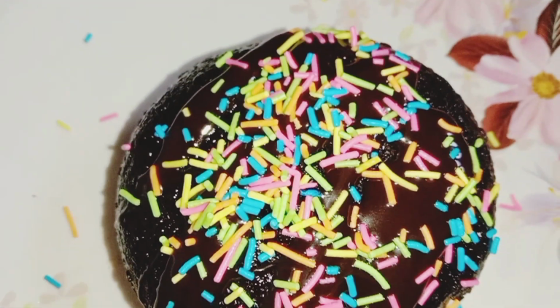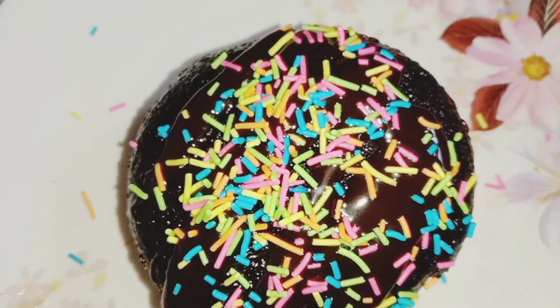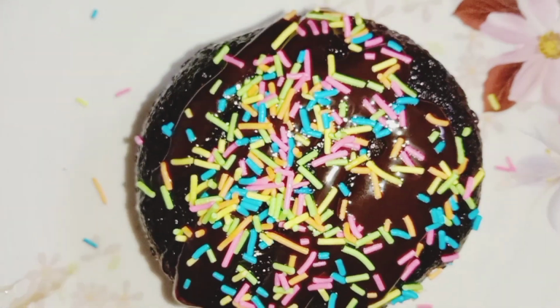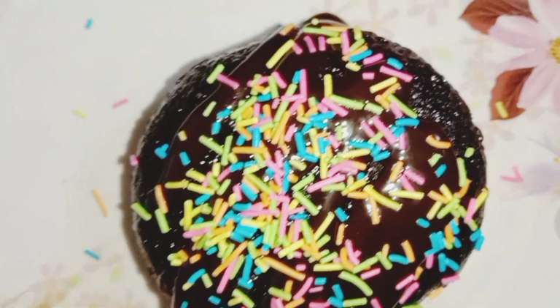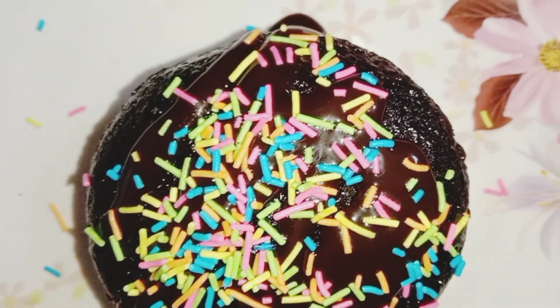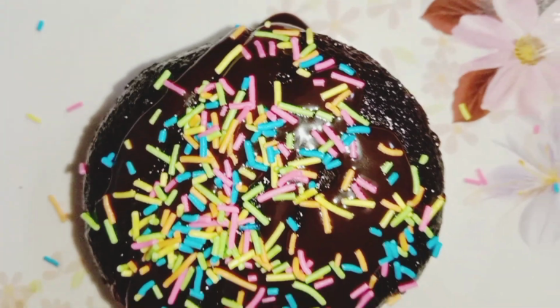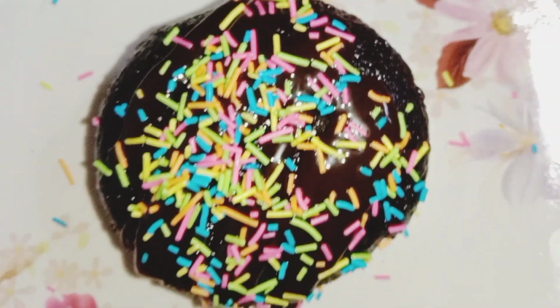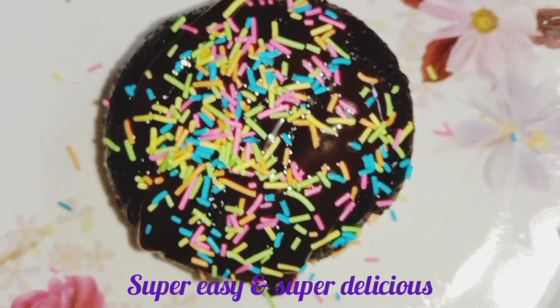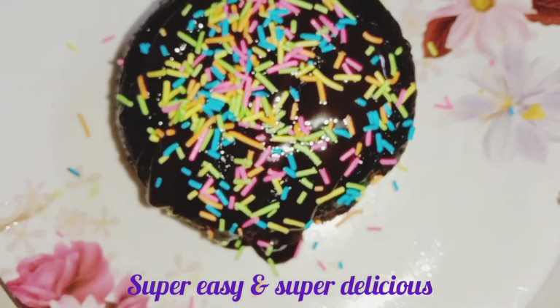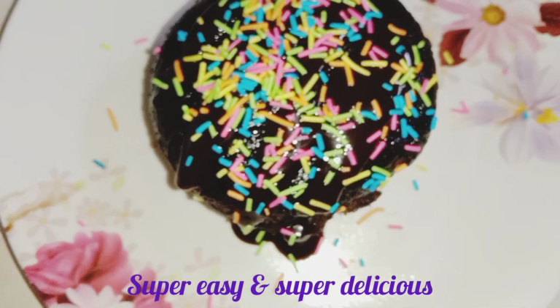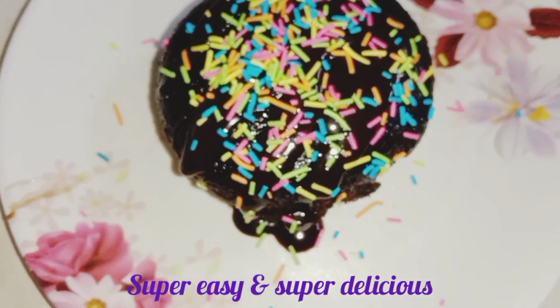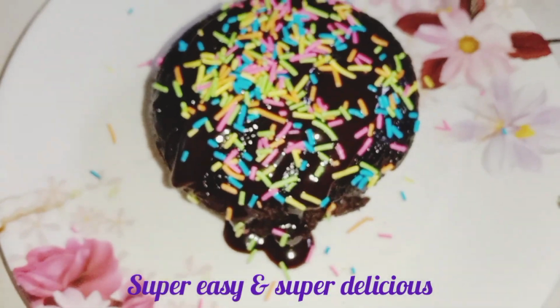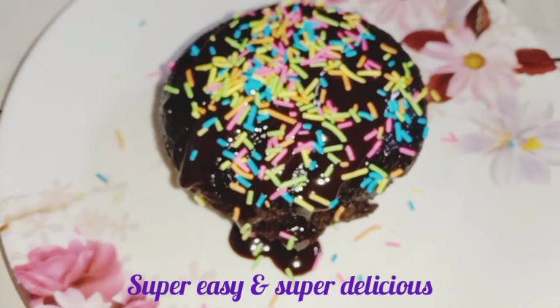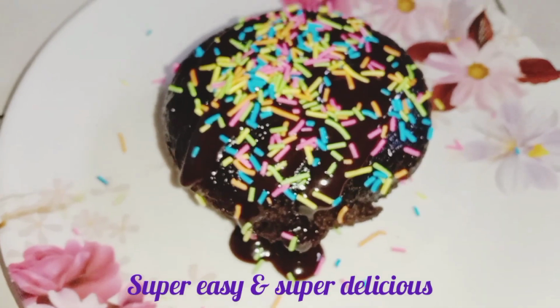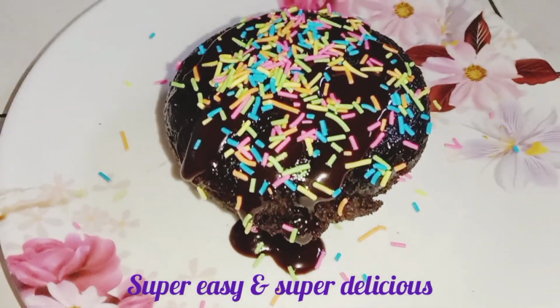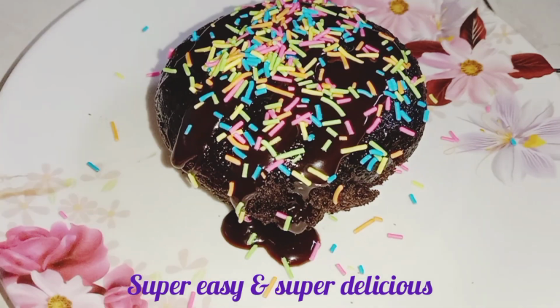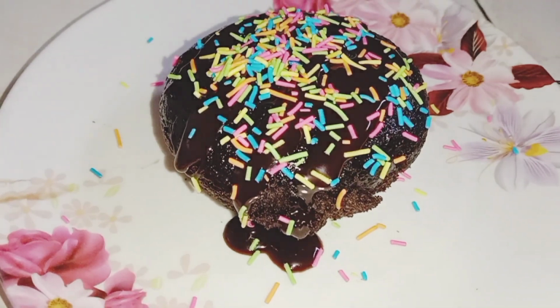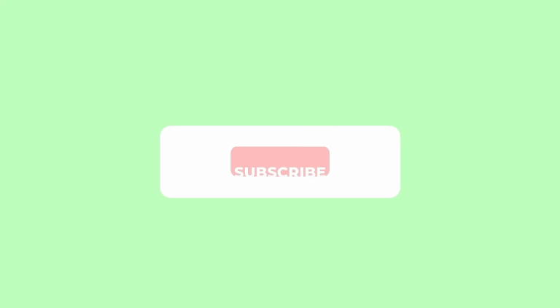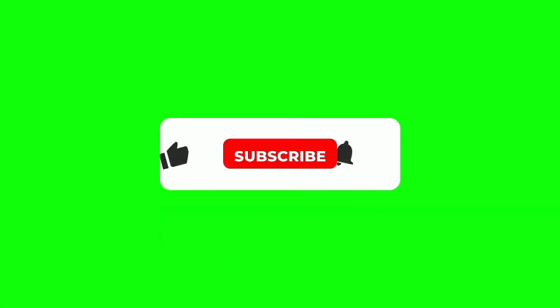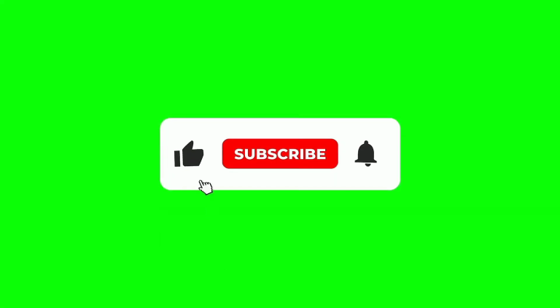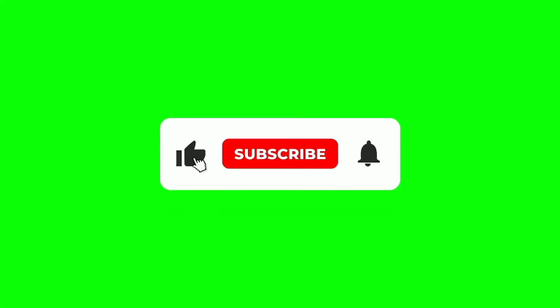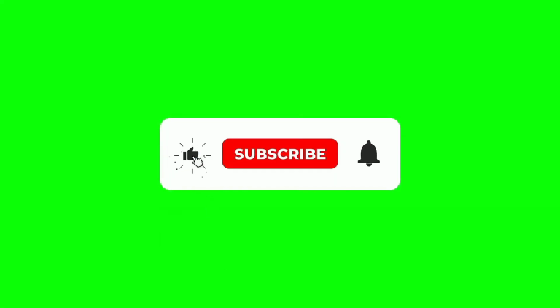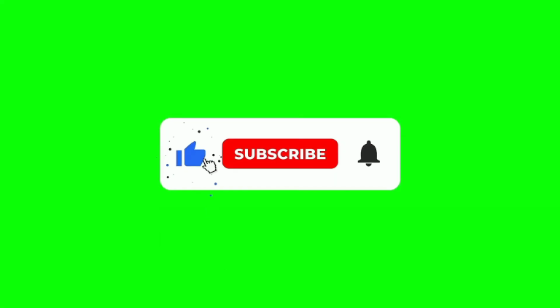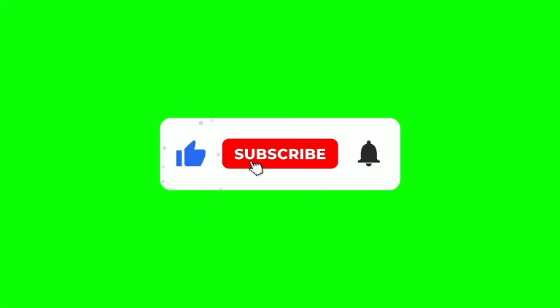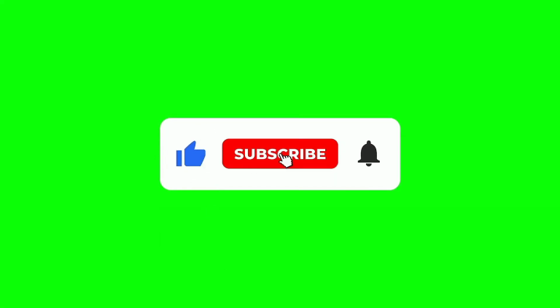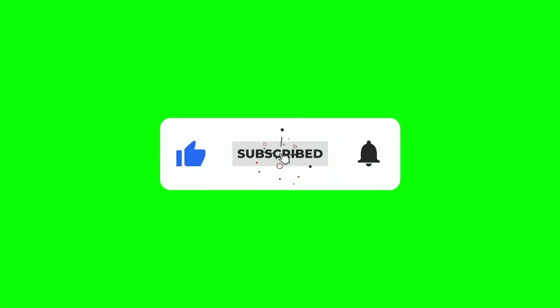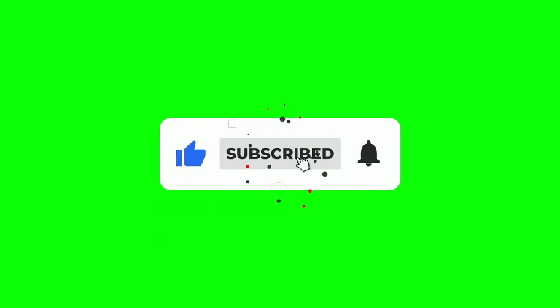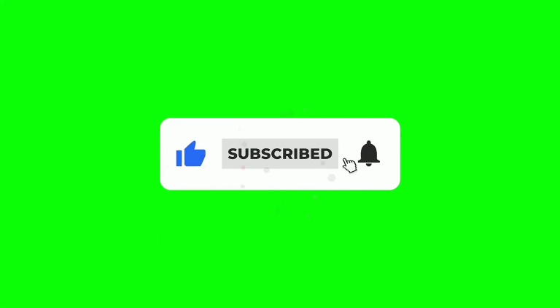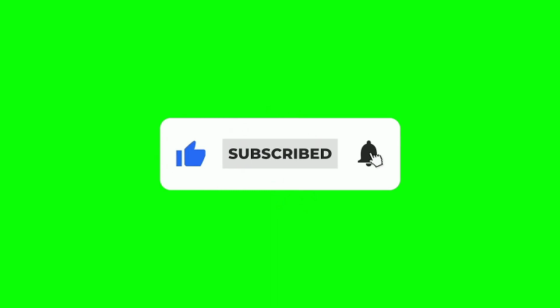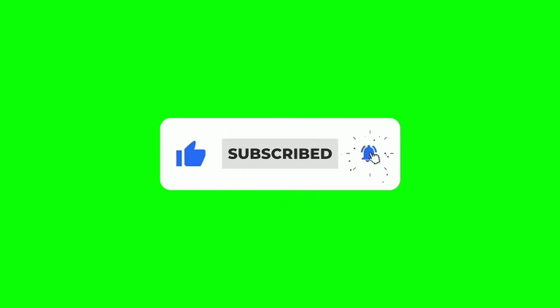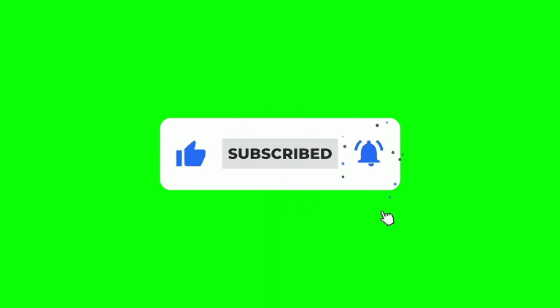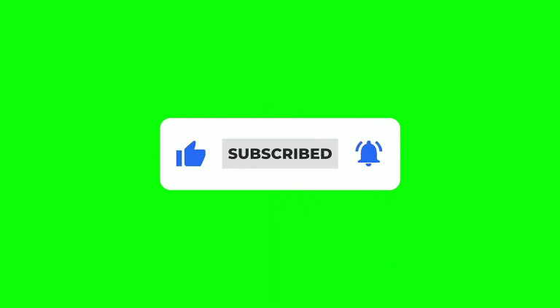If you like this video, please don't forget to subscribe. Stay home, stay safe. Bye-bye!